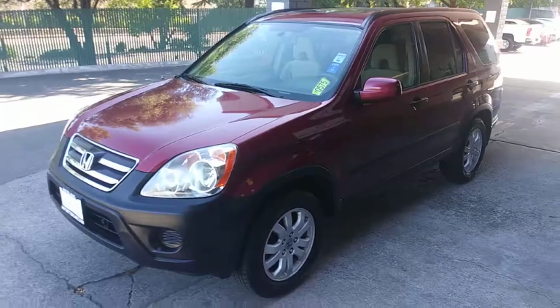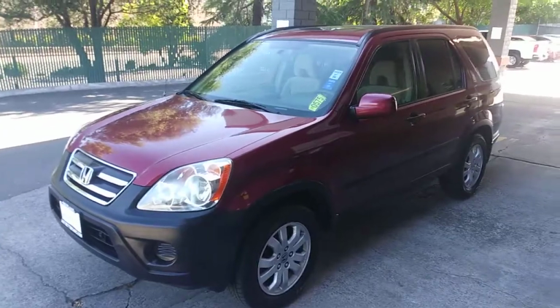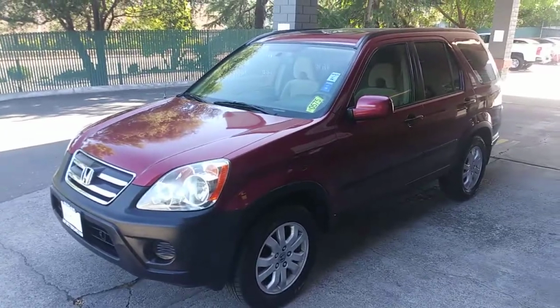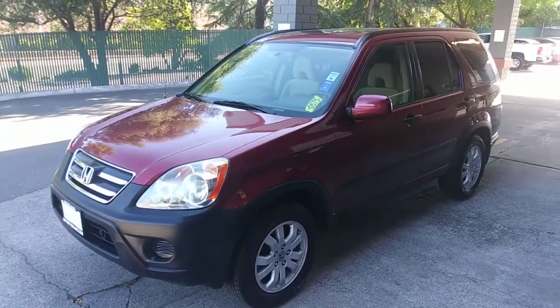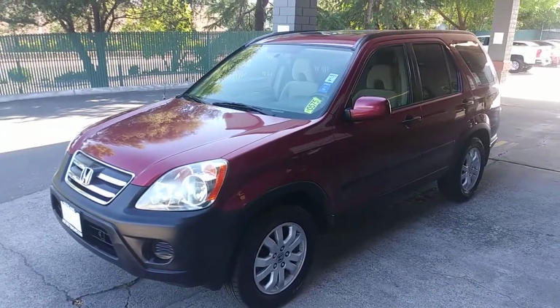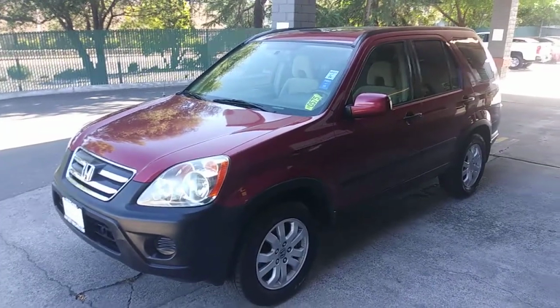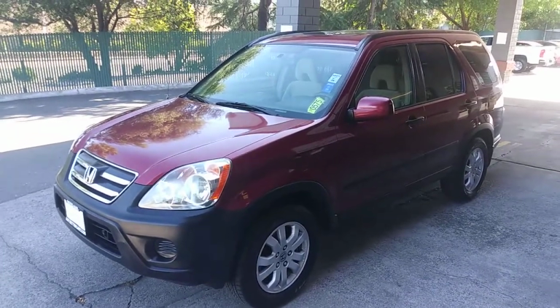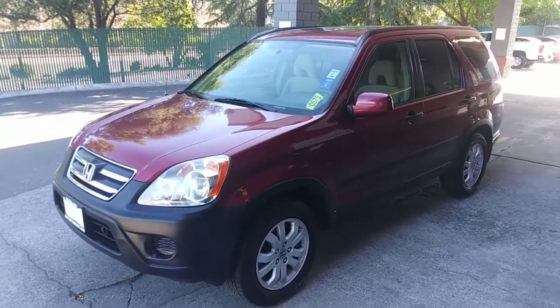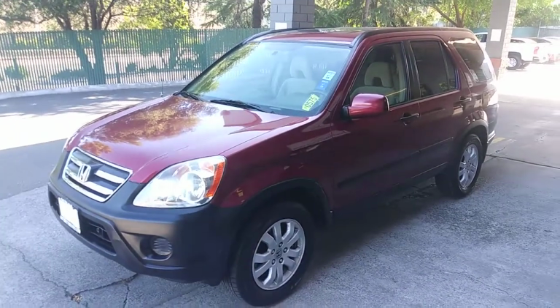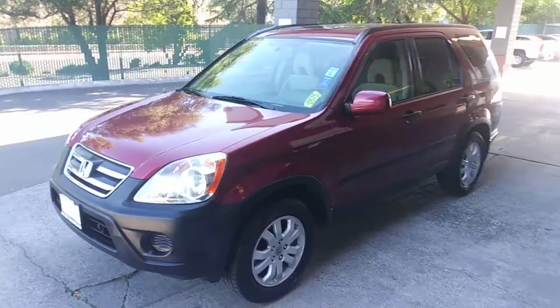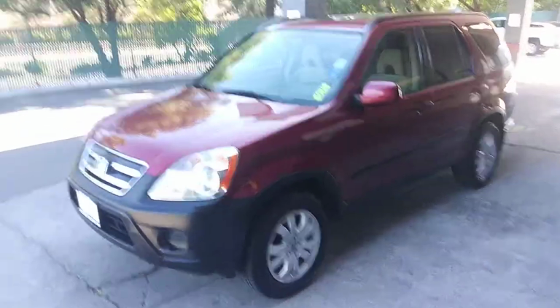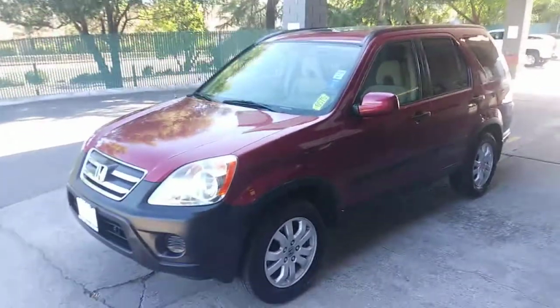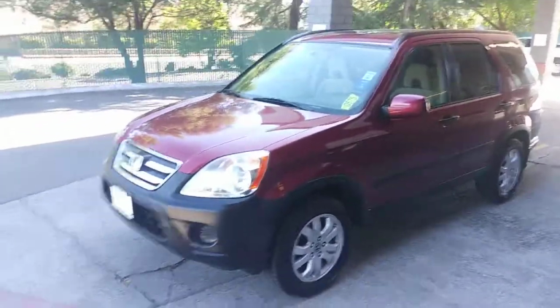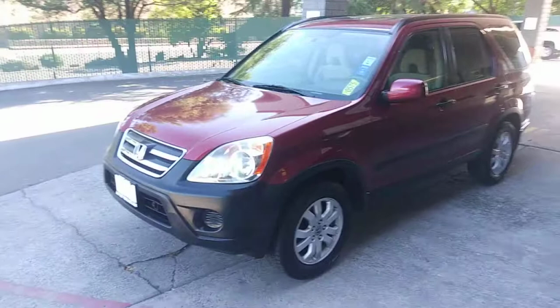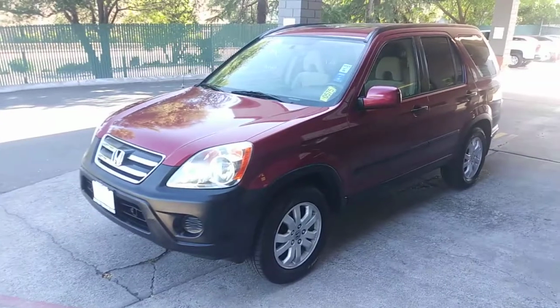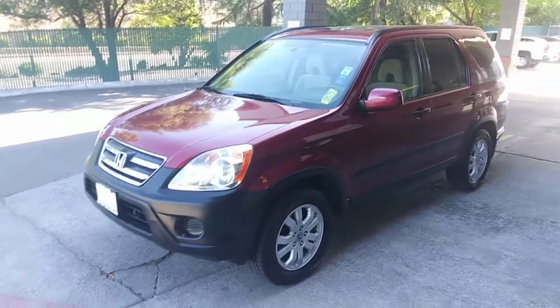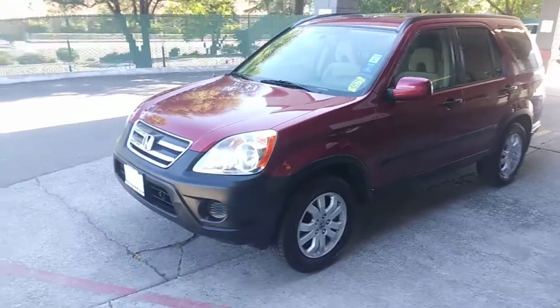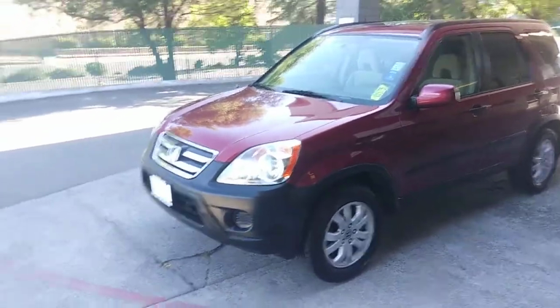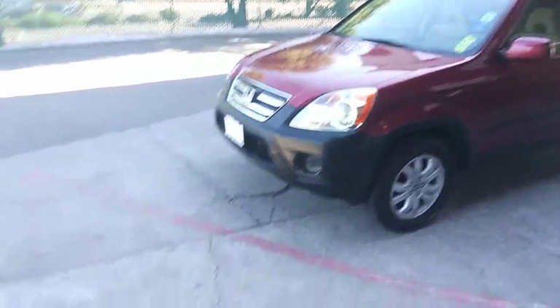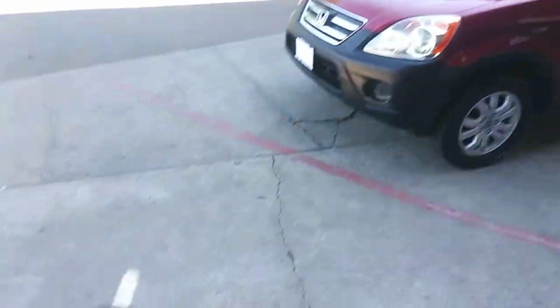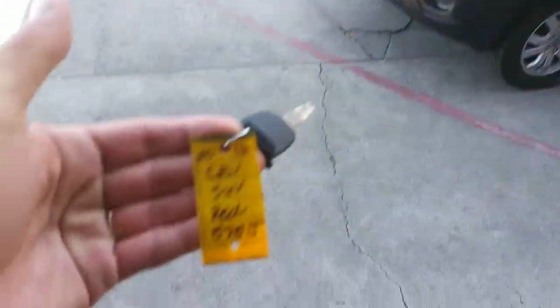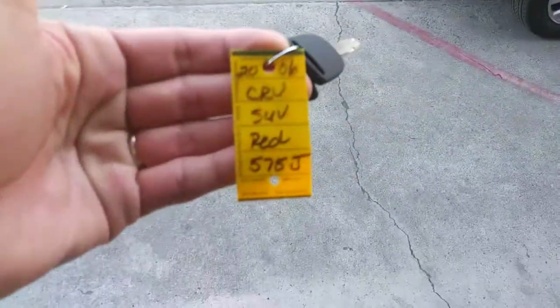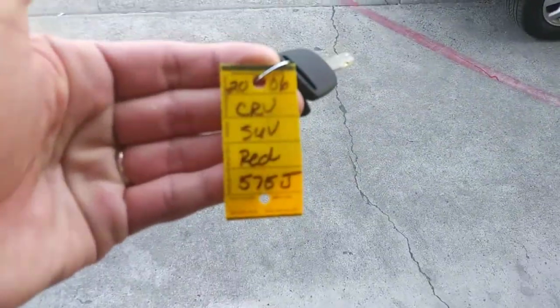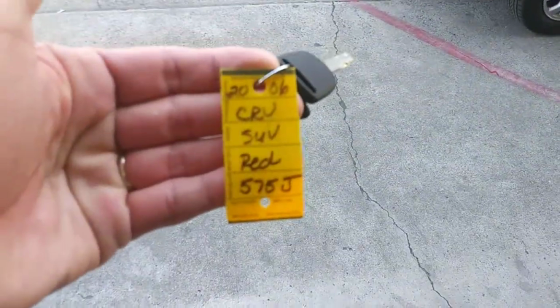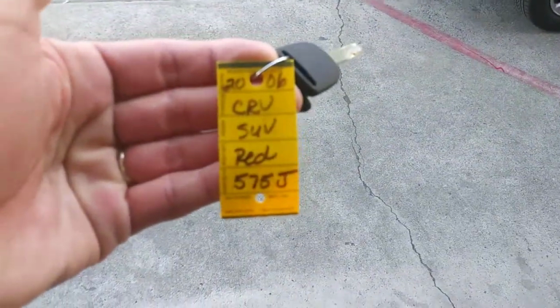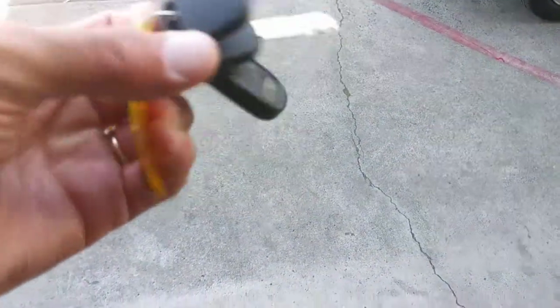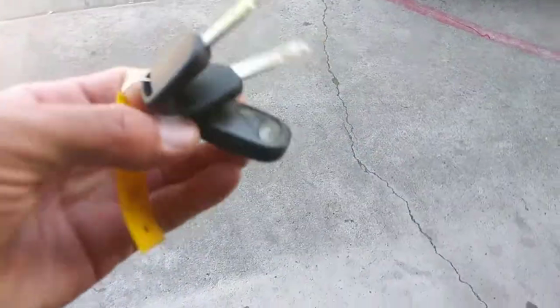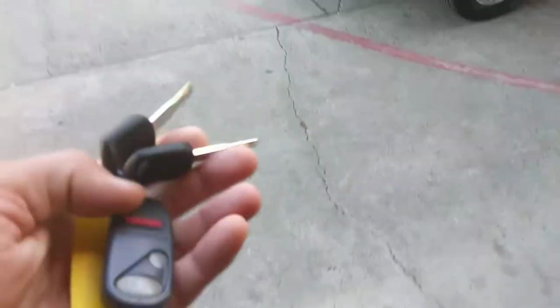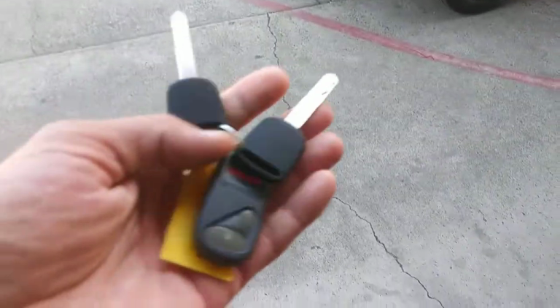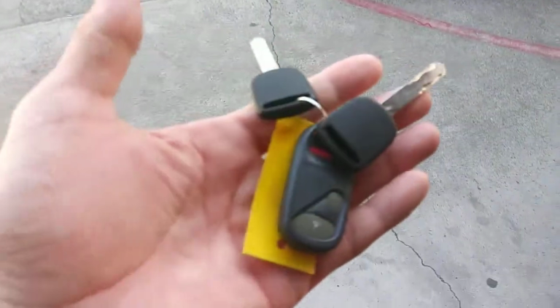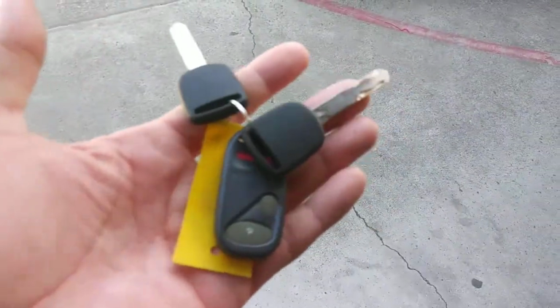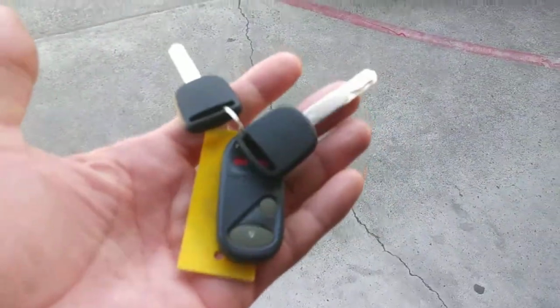Bettercars.com presents this 2006 Honda CR-V. Good looking vehicle. We got stock number 575J. Got the key remotes.